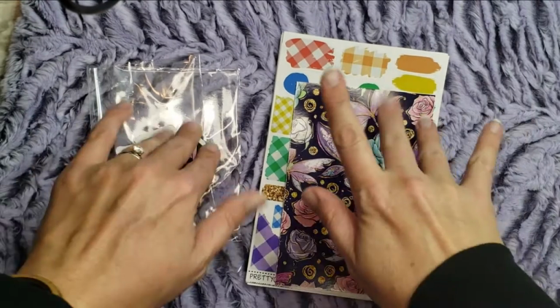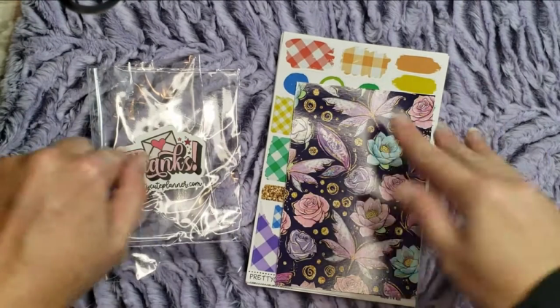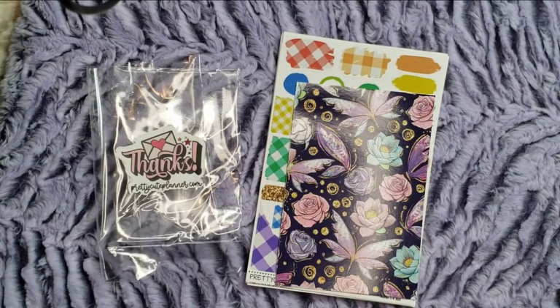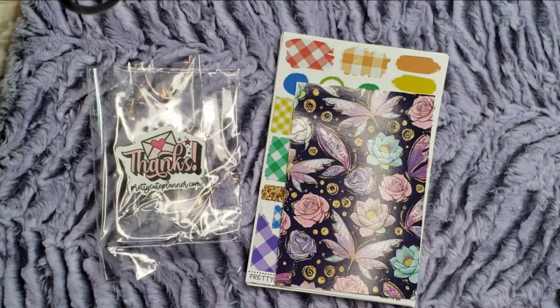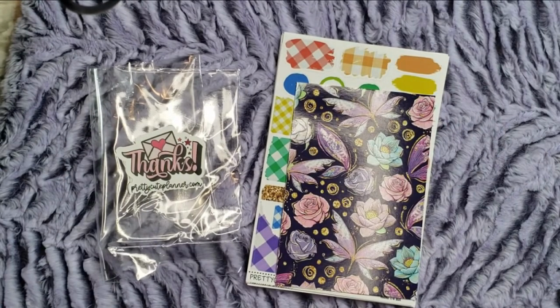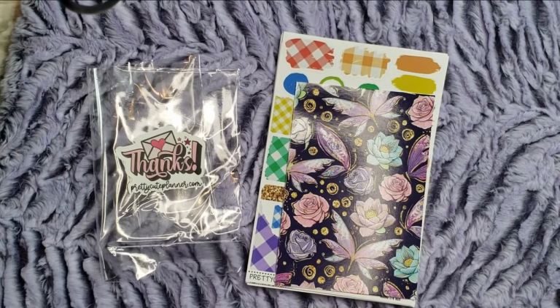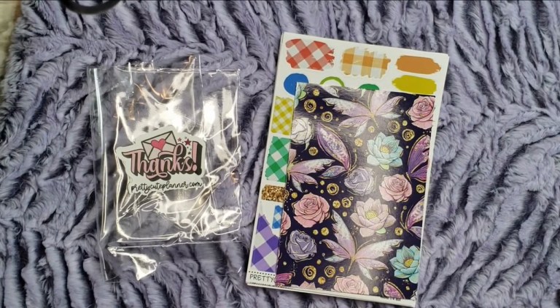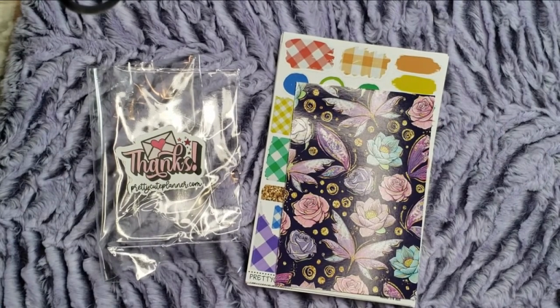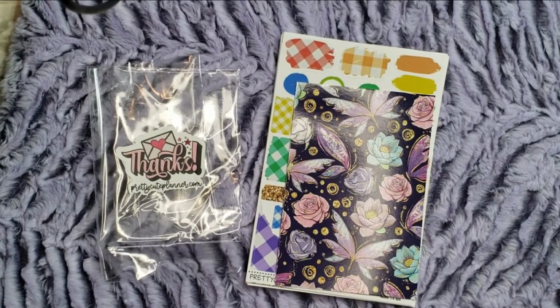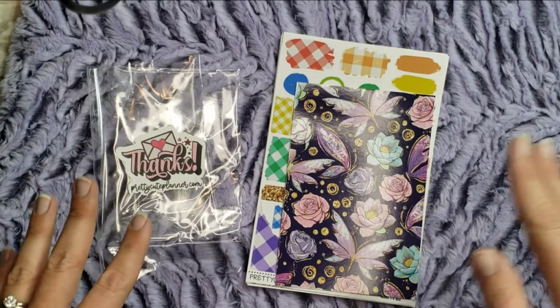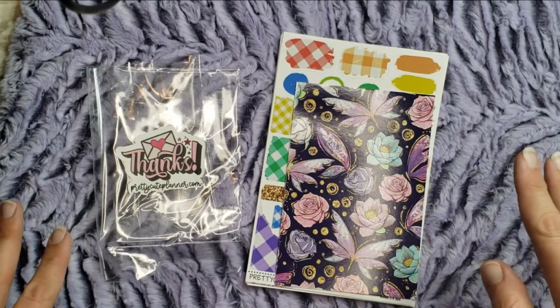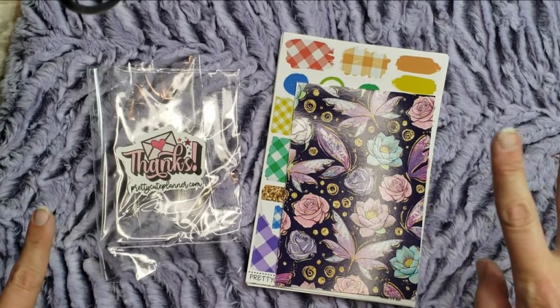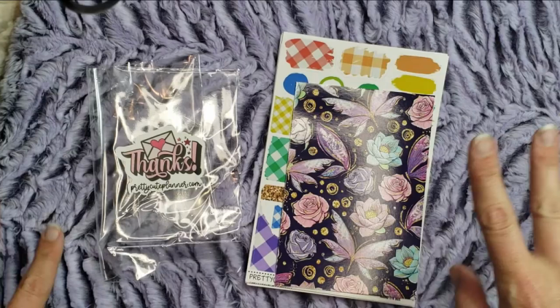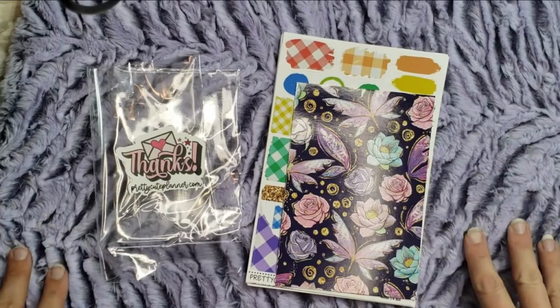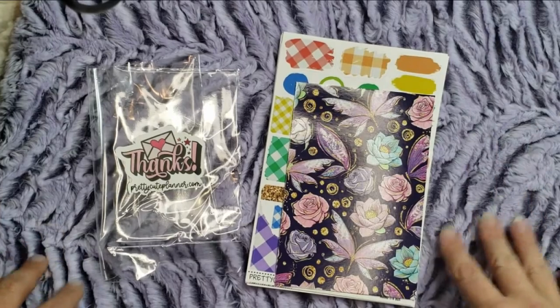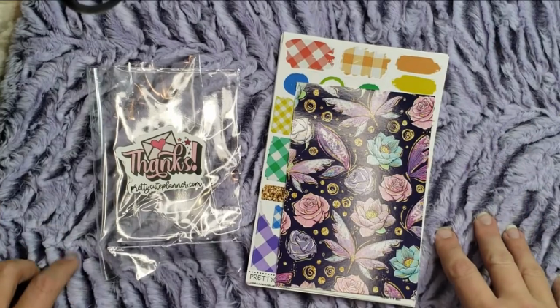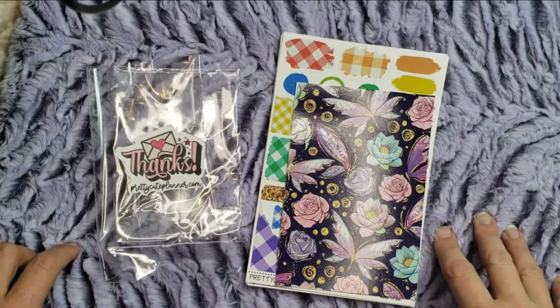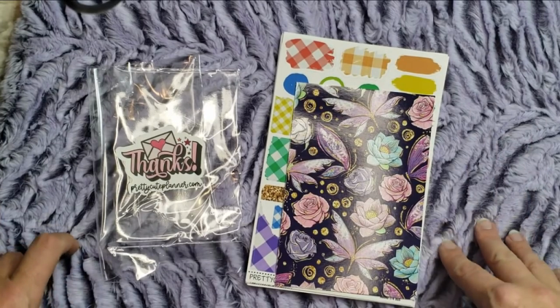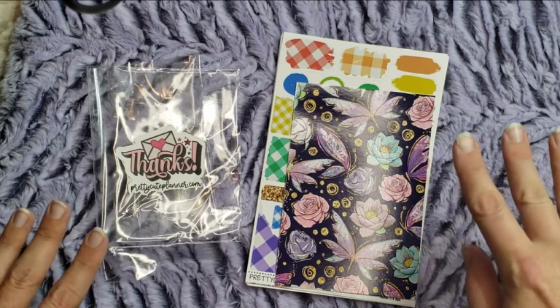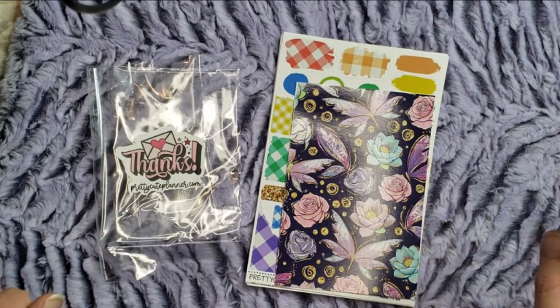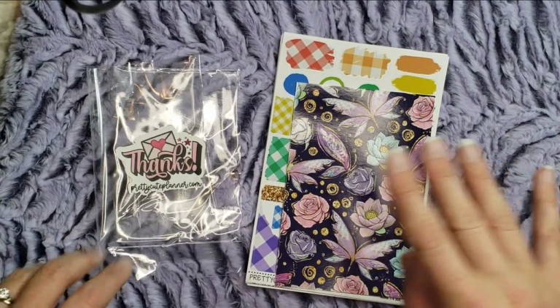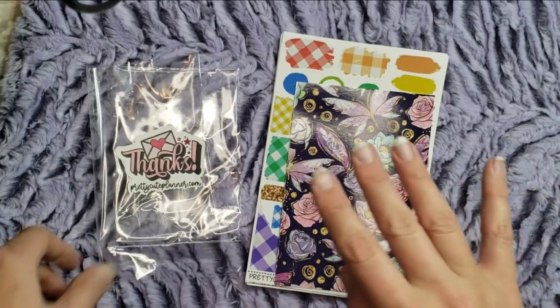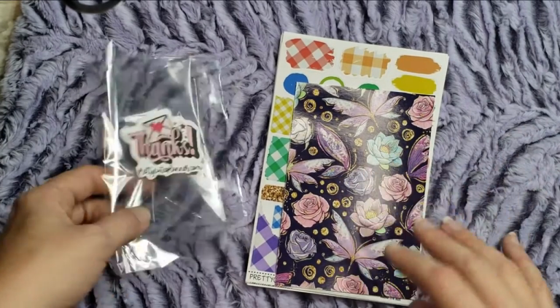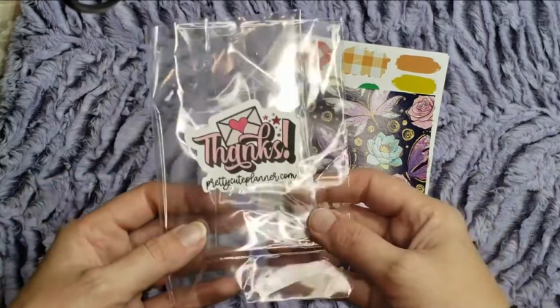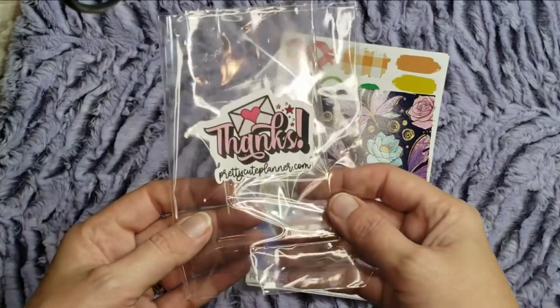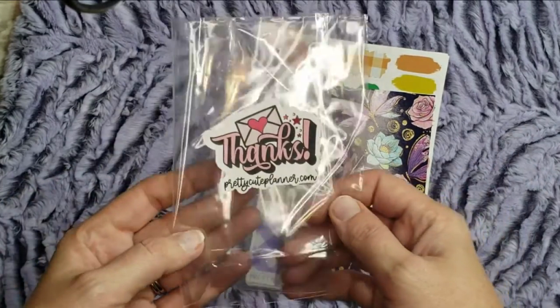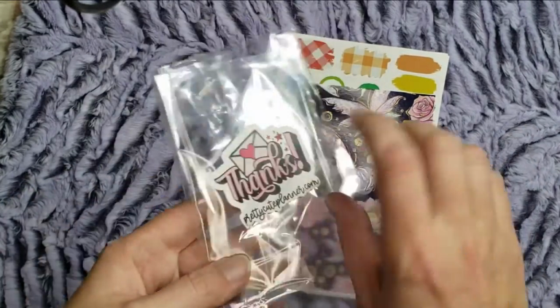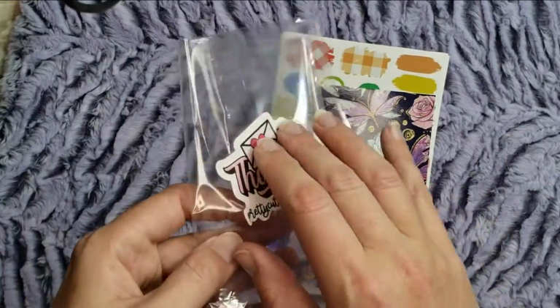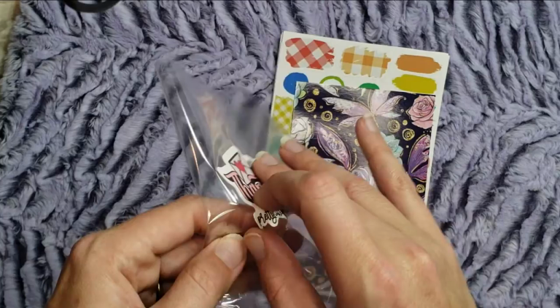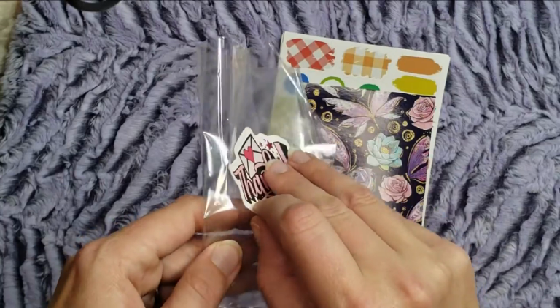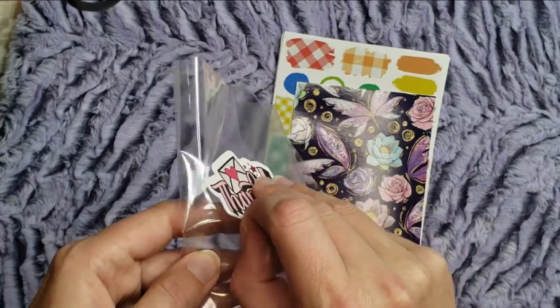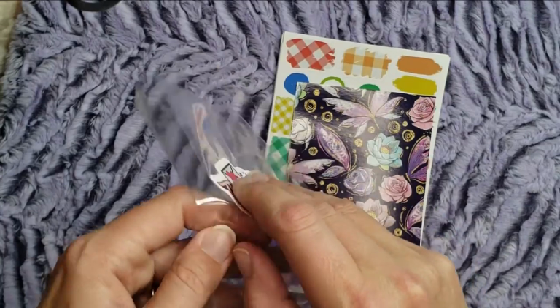Hi guys! I just wanted to pop on for a really quick haul because I got some Happy Nail today and yesterday and I wanted to show it off. So I got this from Pretty Cute Planner today, actually. I'm going to show that one first.